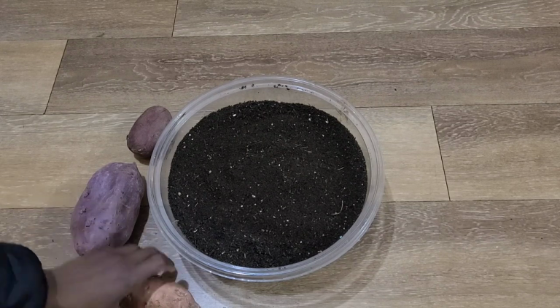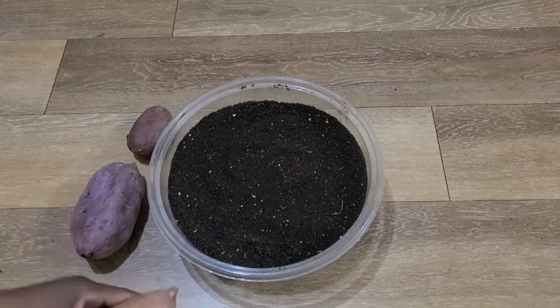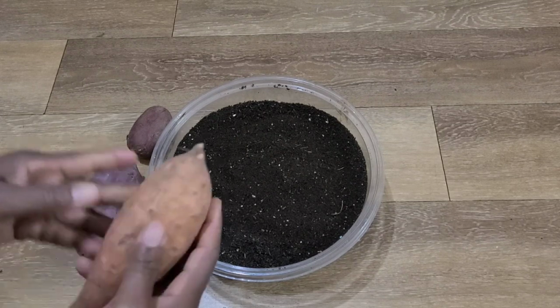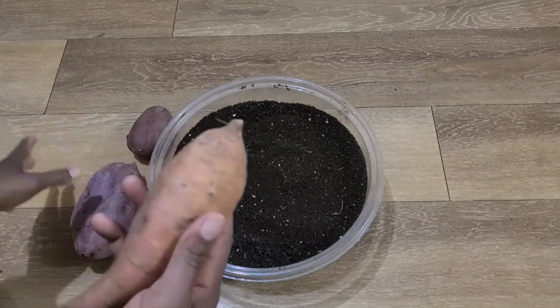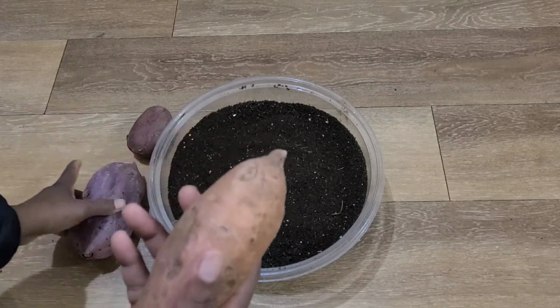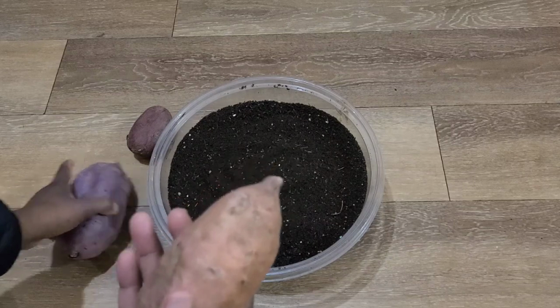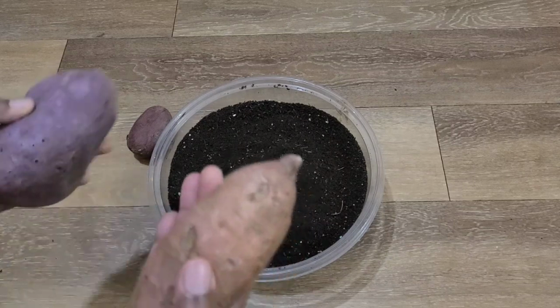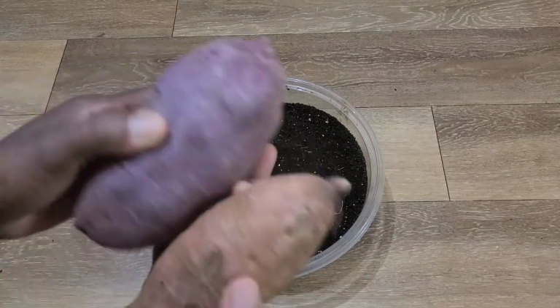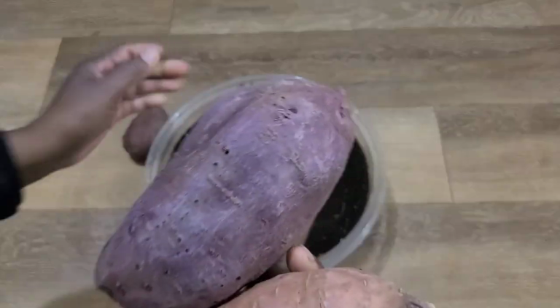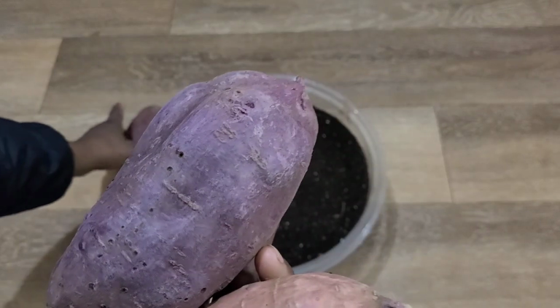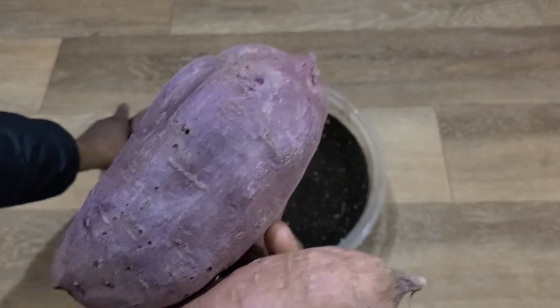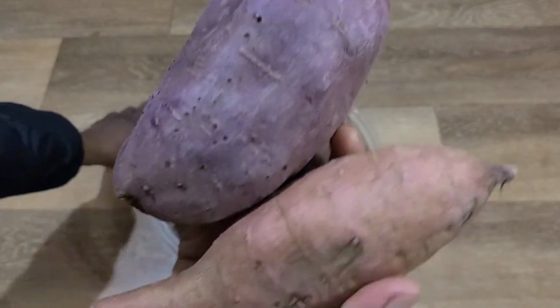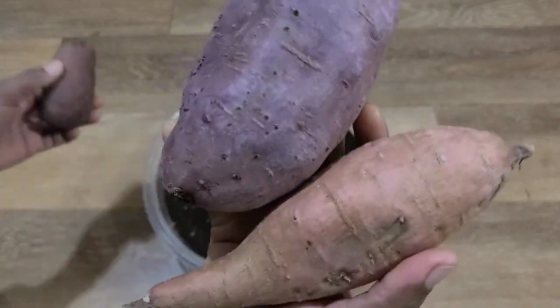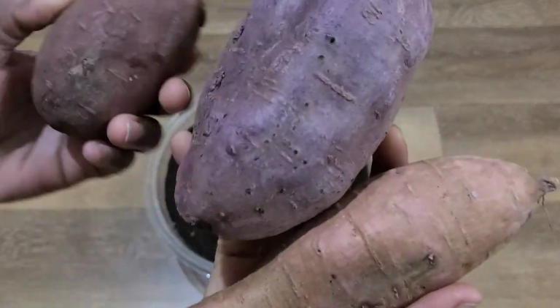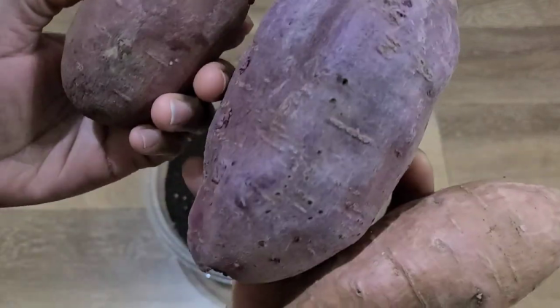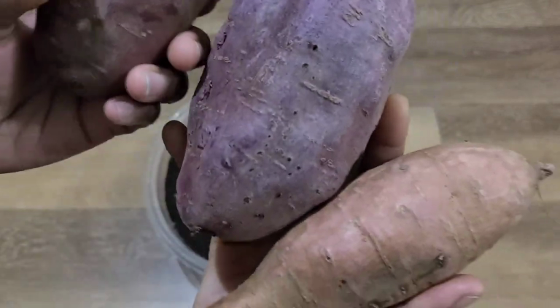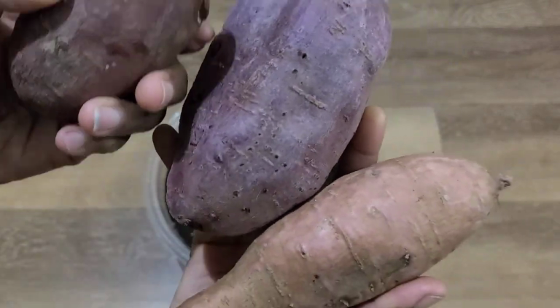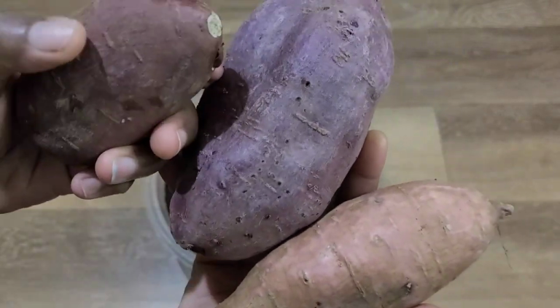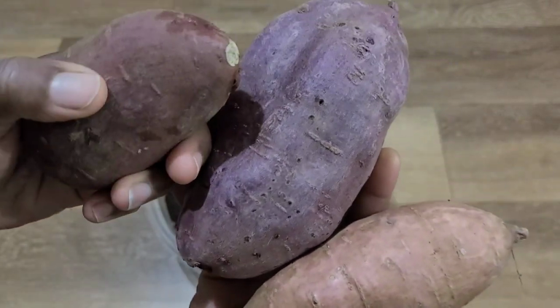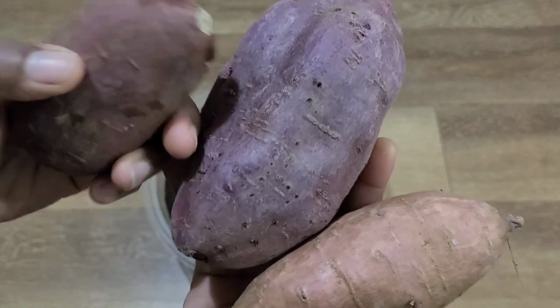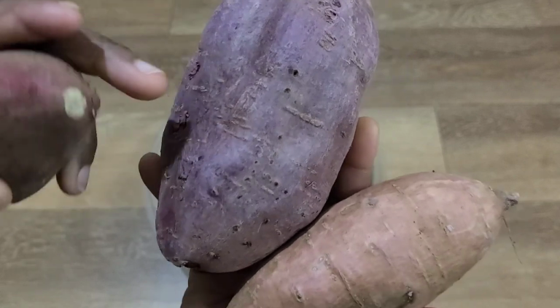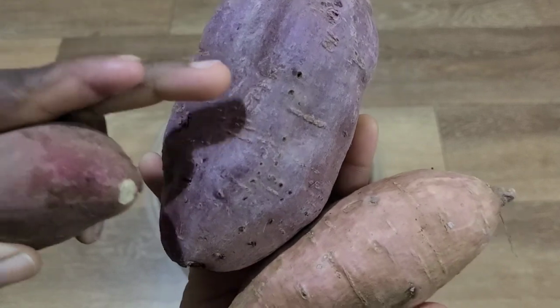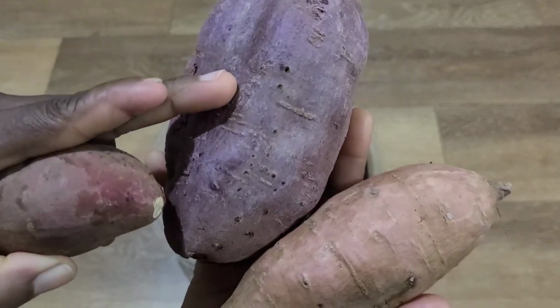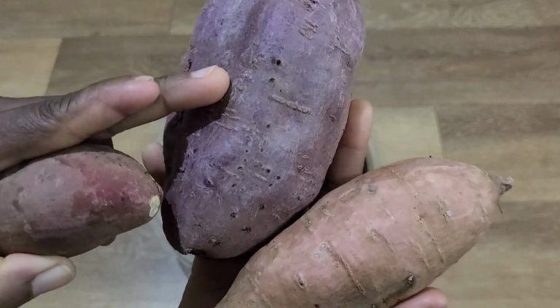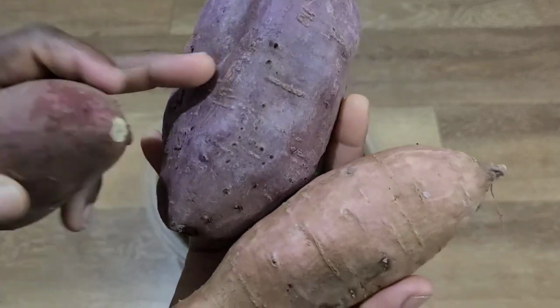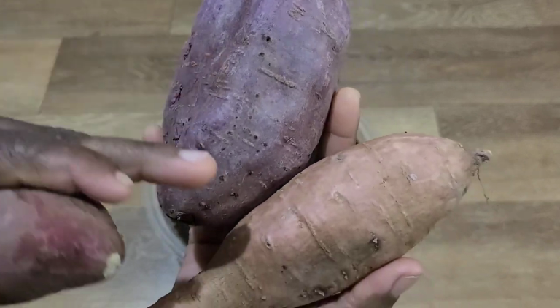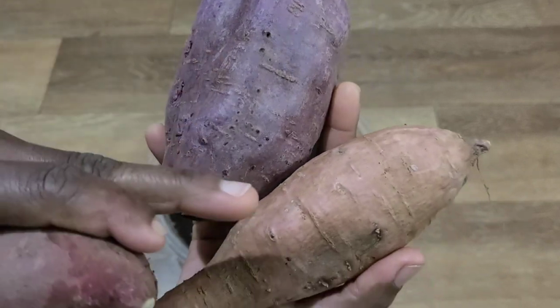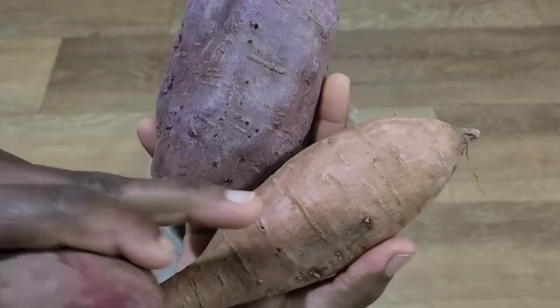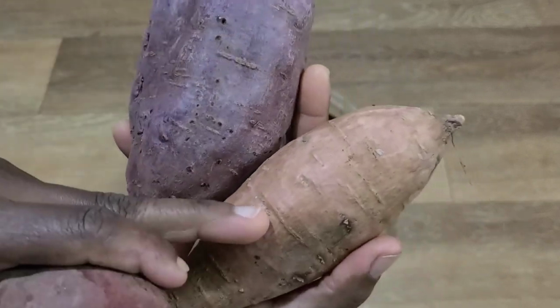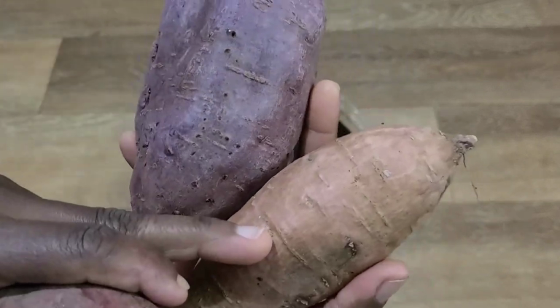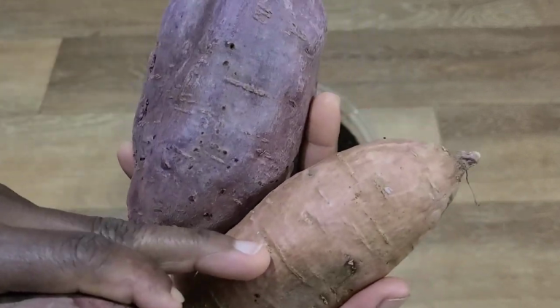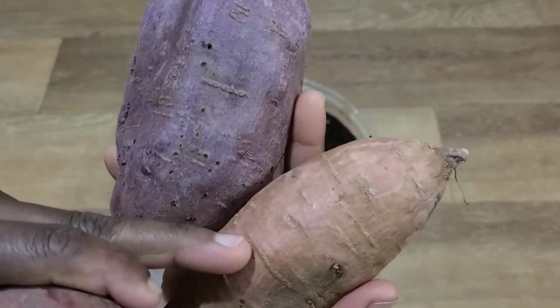So here I have three different types of sweet potatoes. This is white inside, this is the purple Japanese, and this is orange inside.